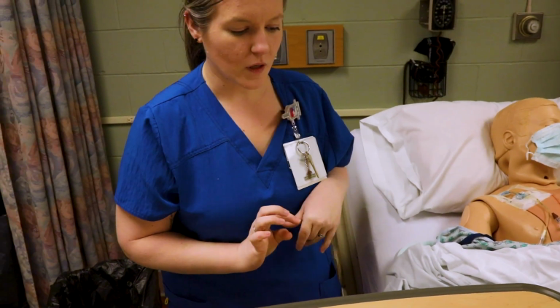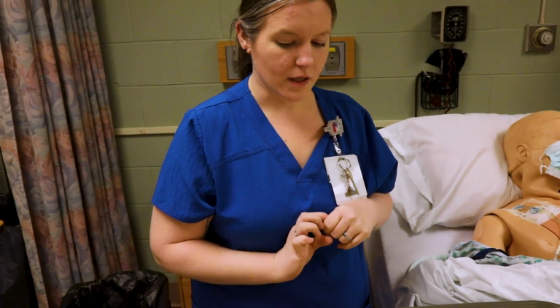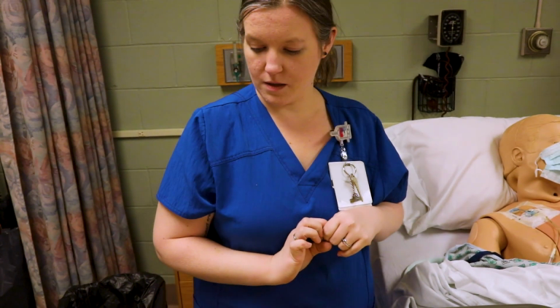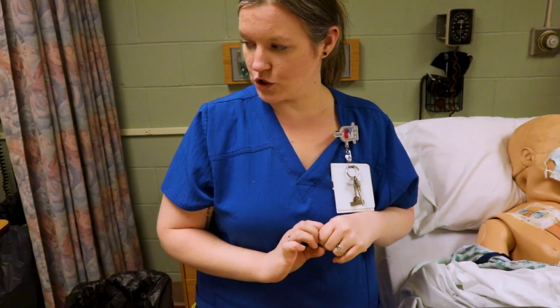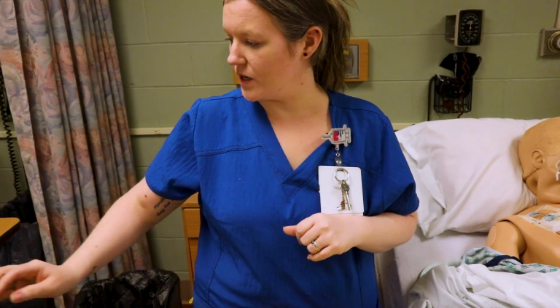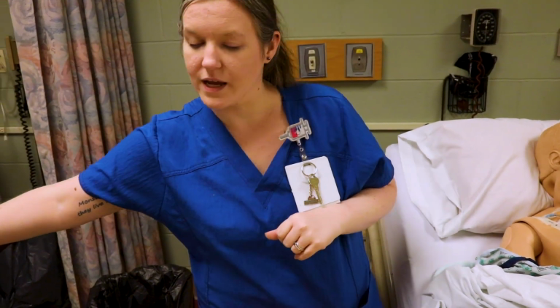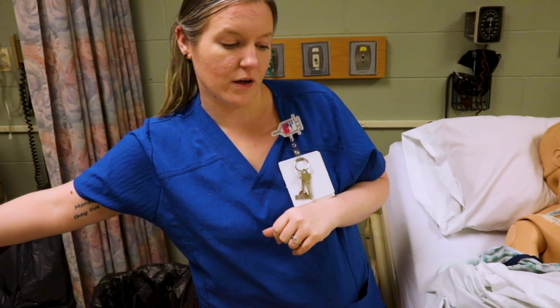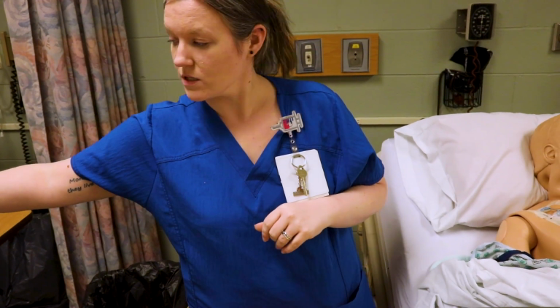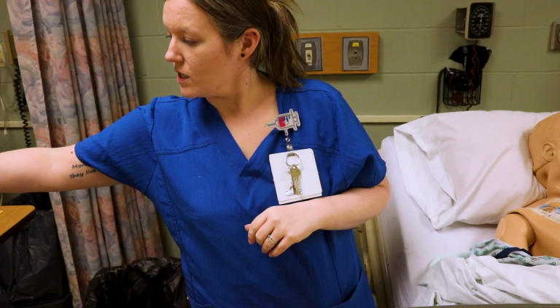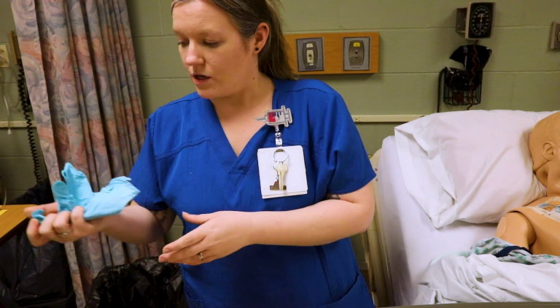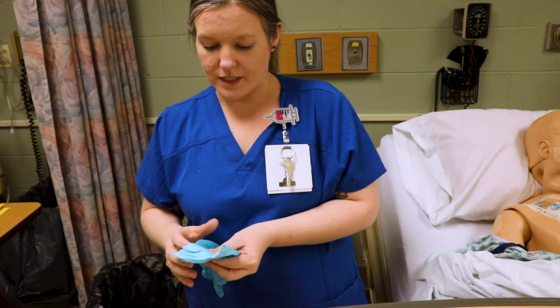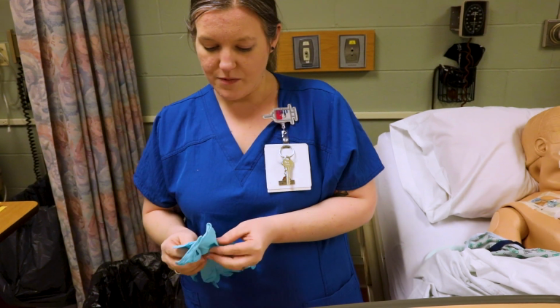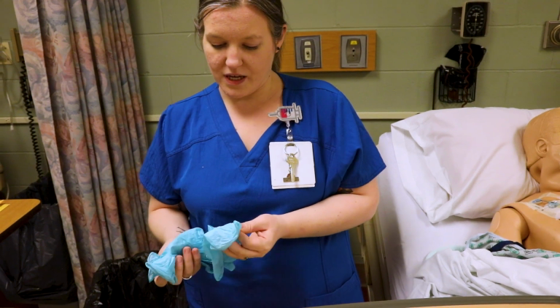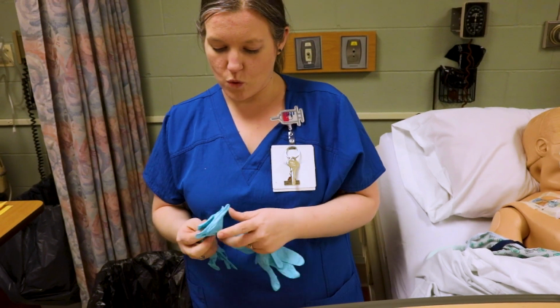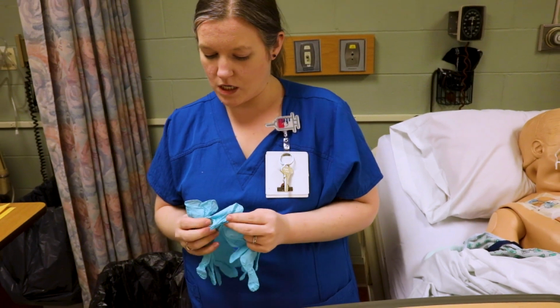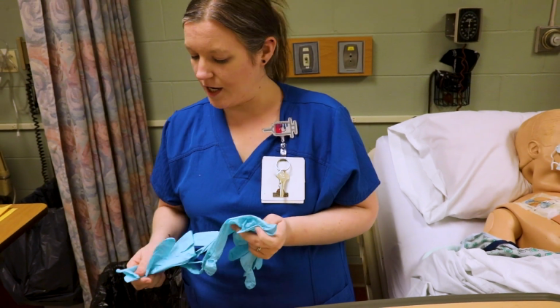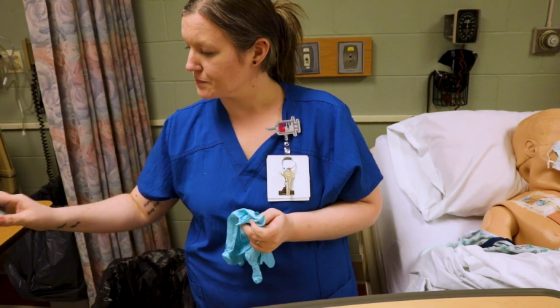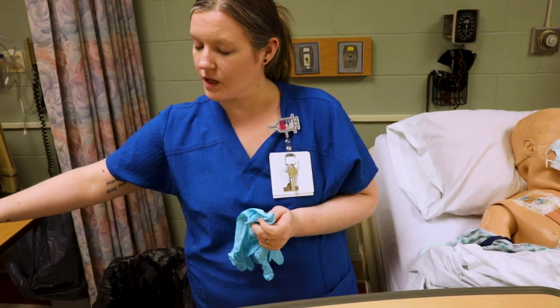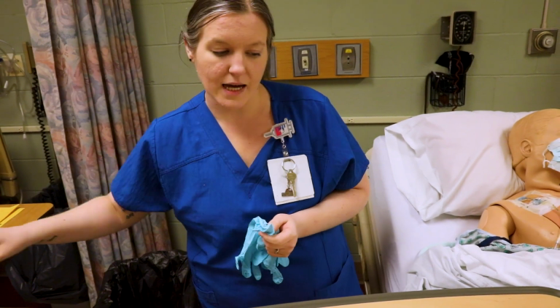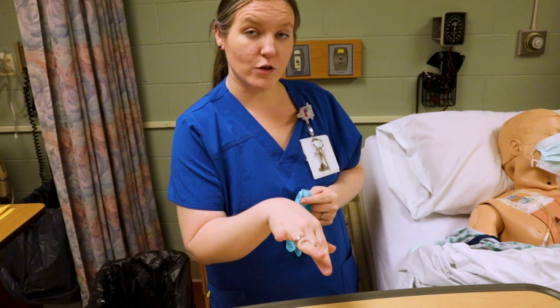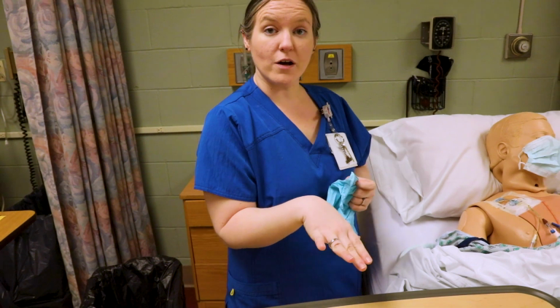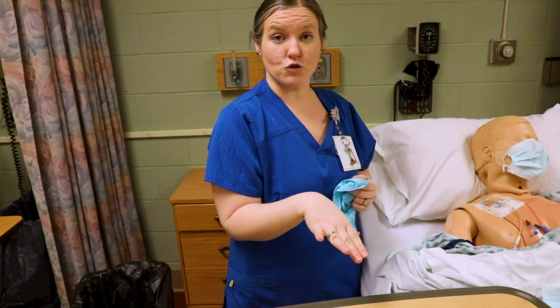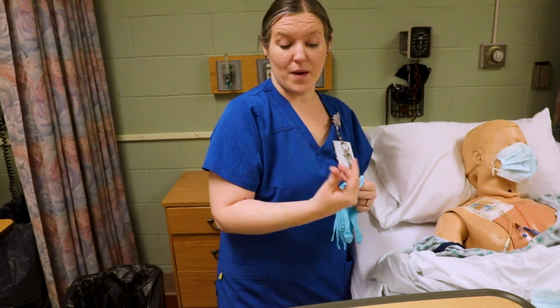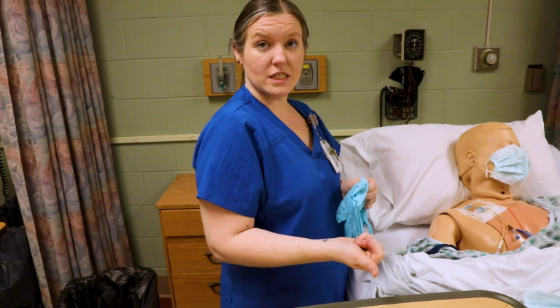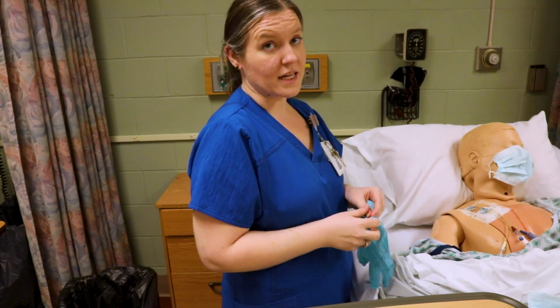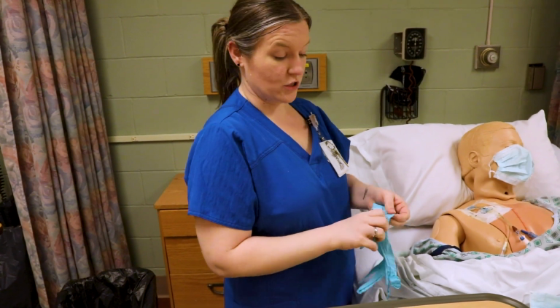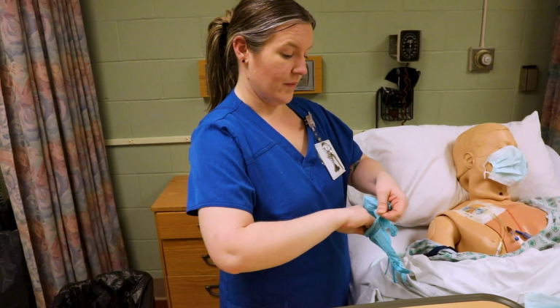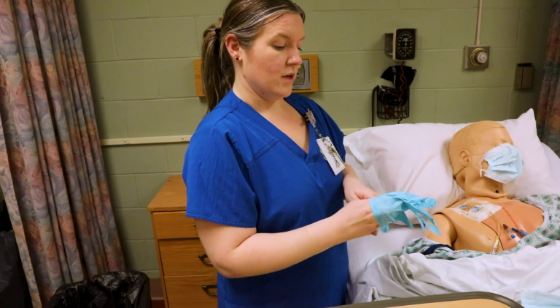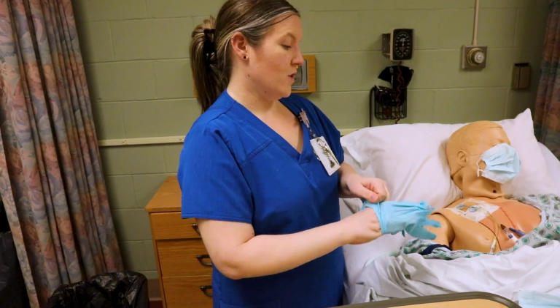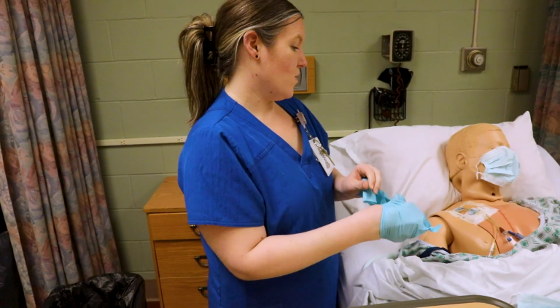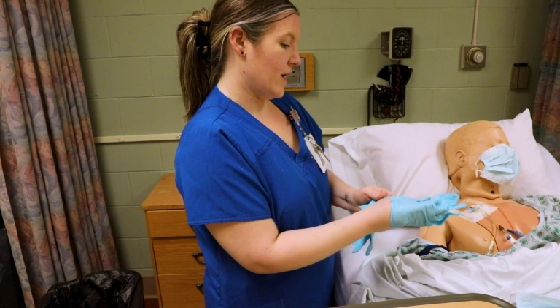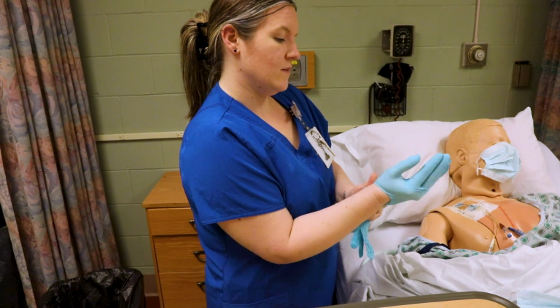I'm going to put on a regular pair of gloves. During this time, you need to make sure you never turn your back on your sterile tray — if my back goes to this tray, it's no longer sterile. I'll put on a regular pair of gloves.